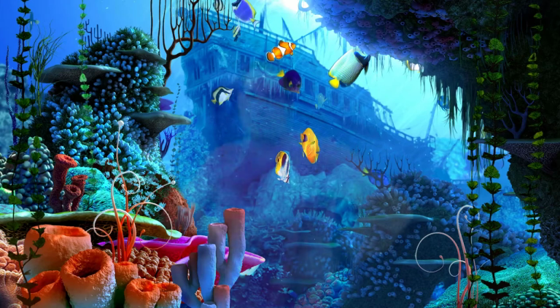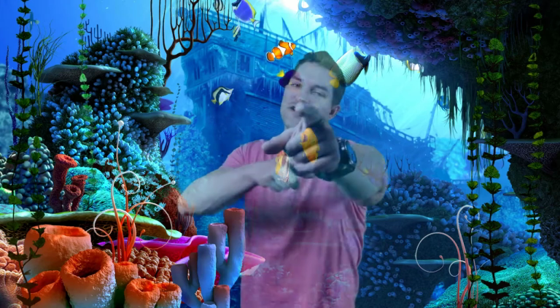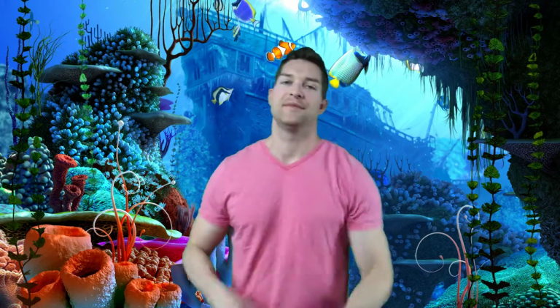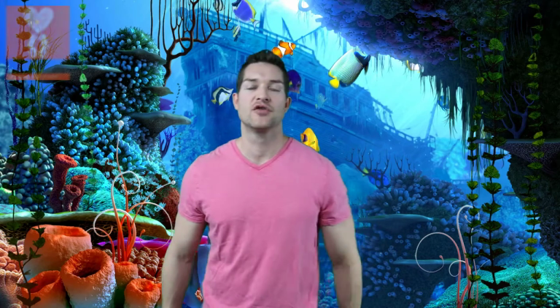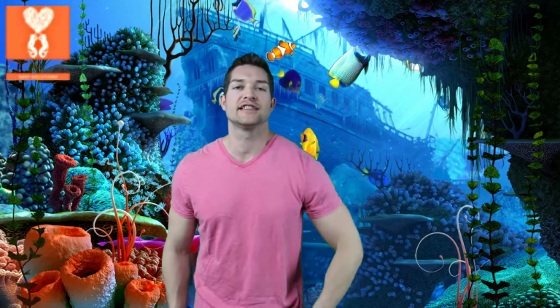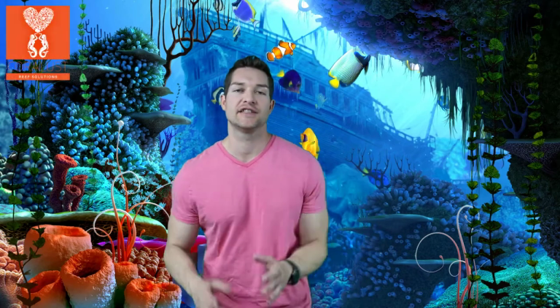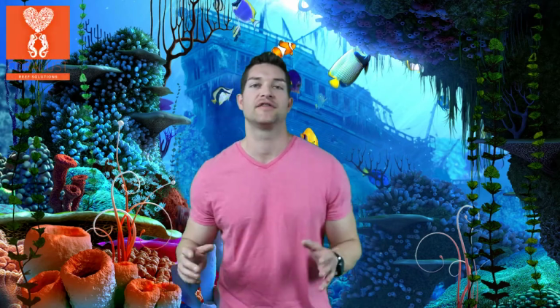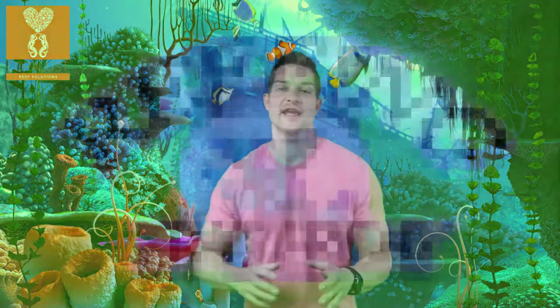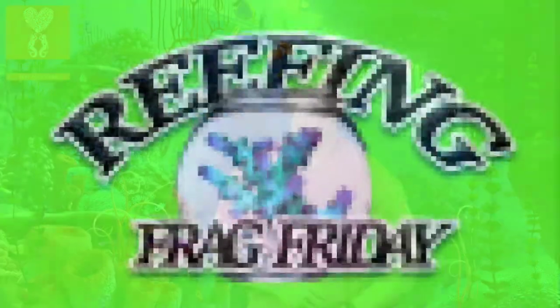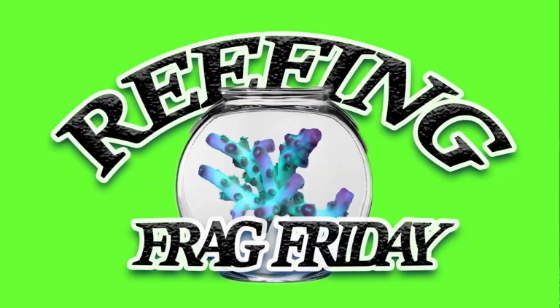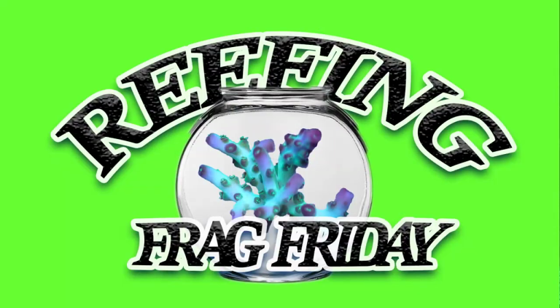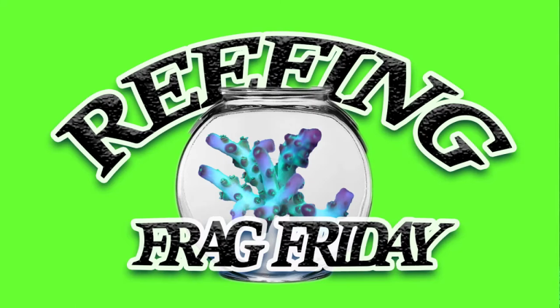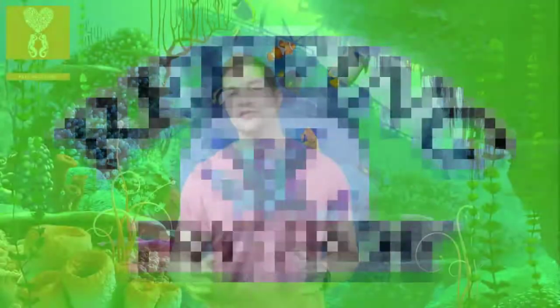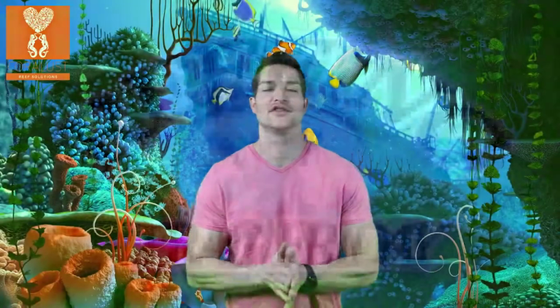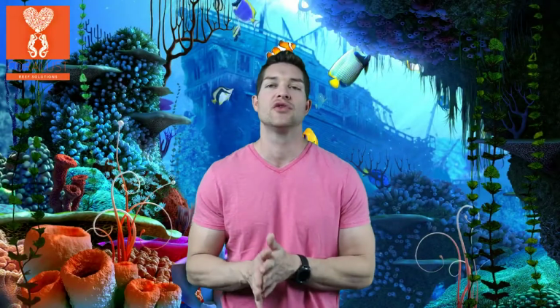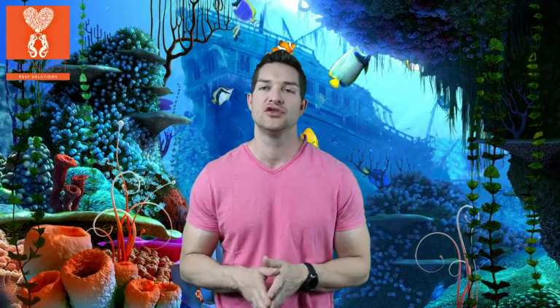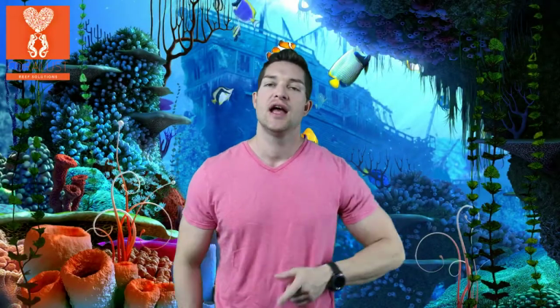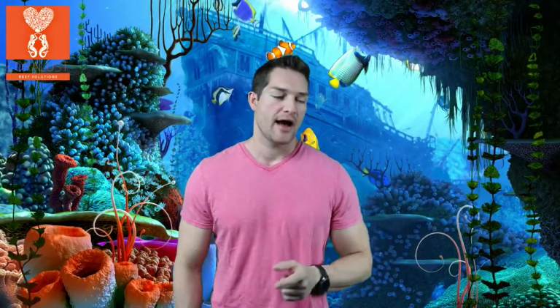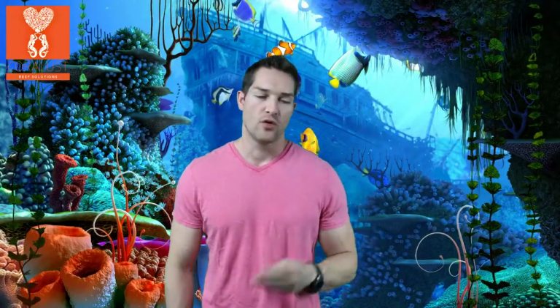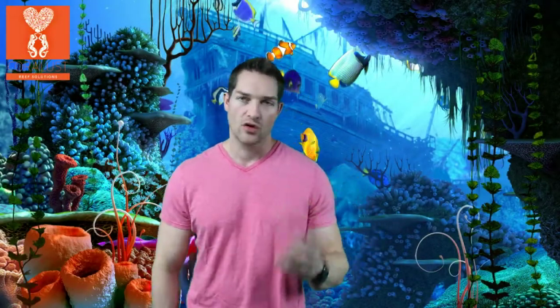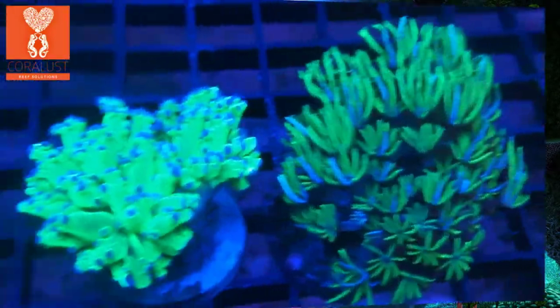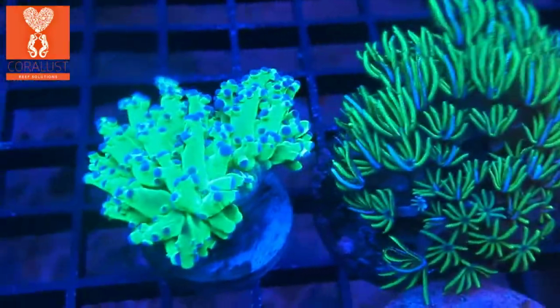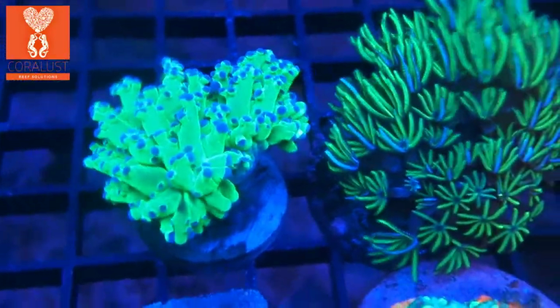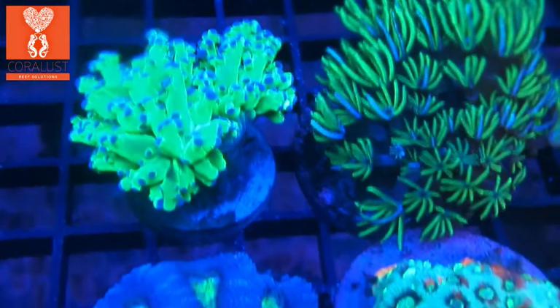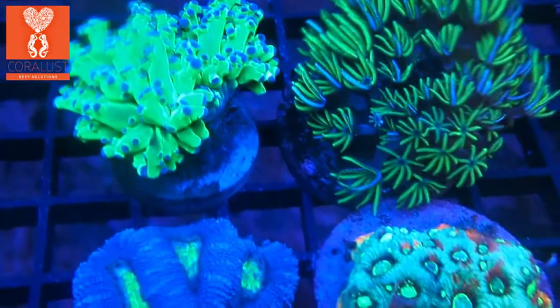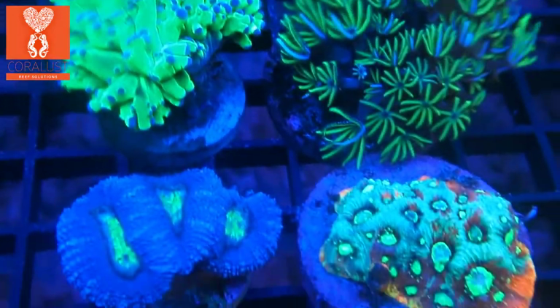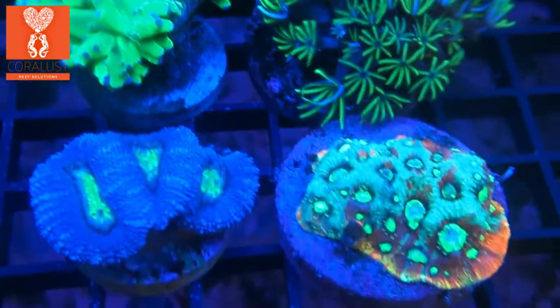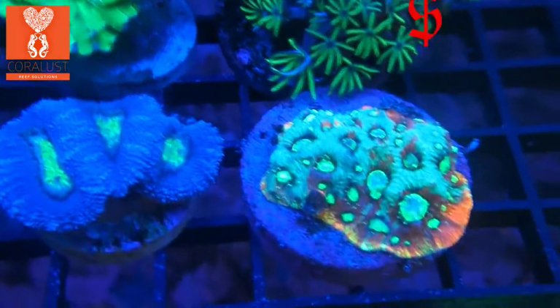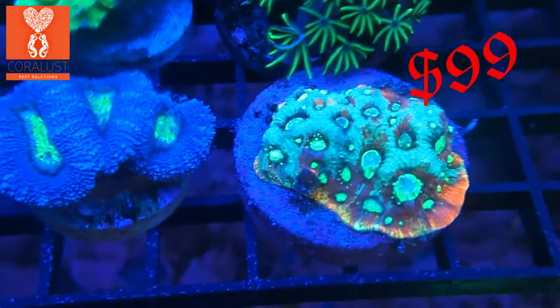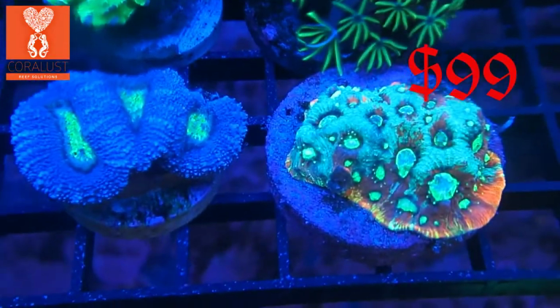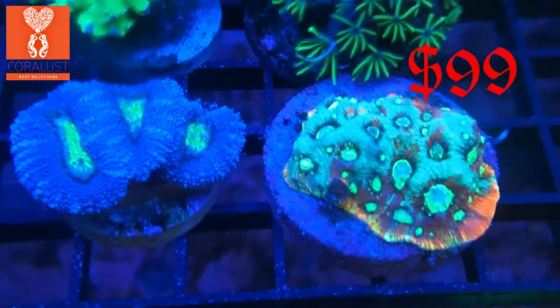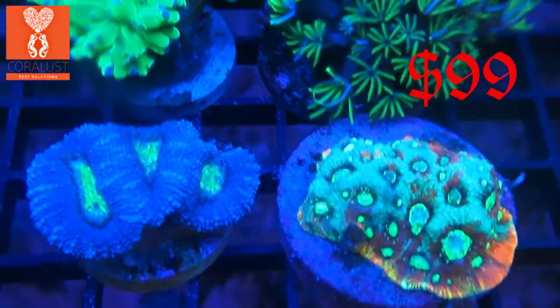Good morning Reefers, I'm Daniel from Coral Lesson and today is Frag Friday. I picked out some nice packs for you guys that you're going to really enjoy. Four corals in each pack, they're $99 — a real bargain for the color and the size of these pieces that you're getting.